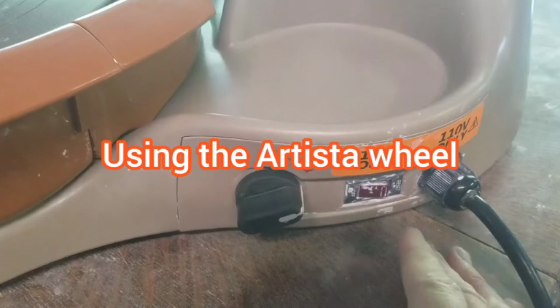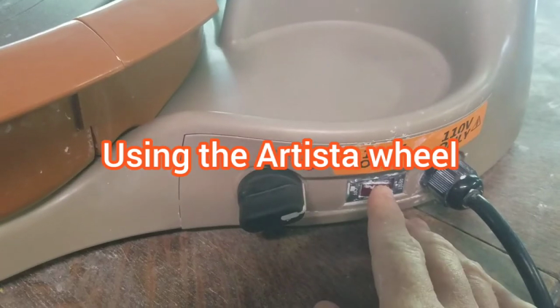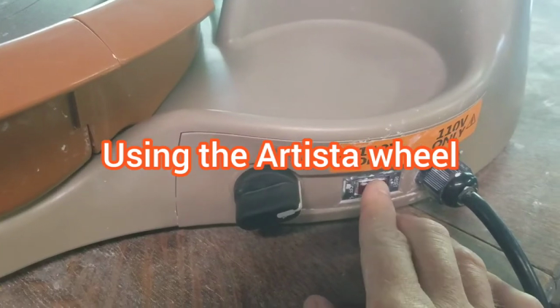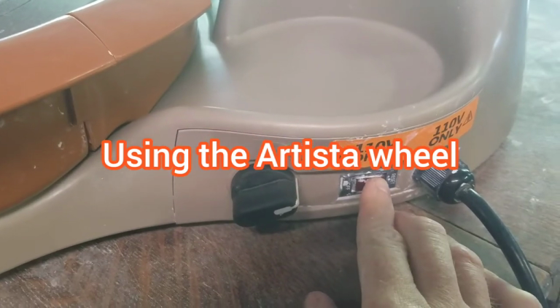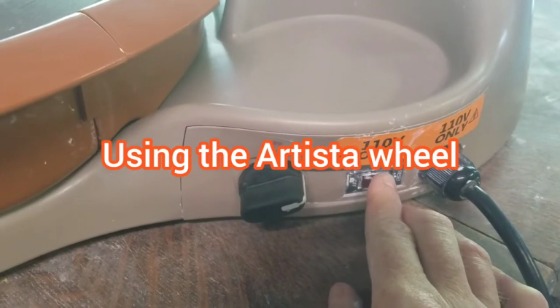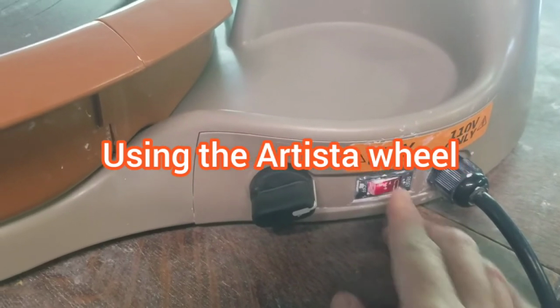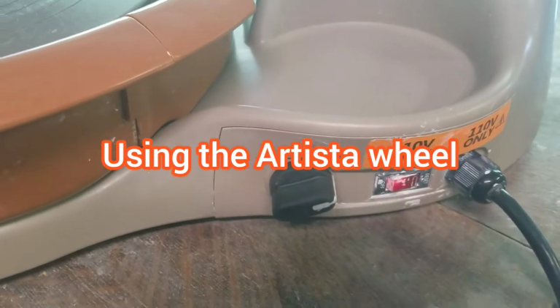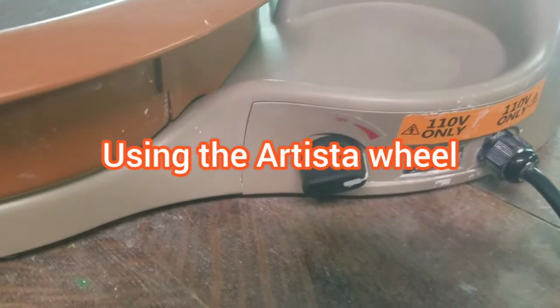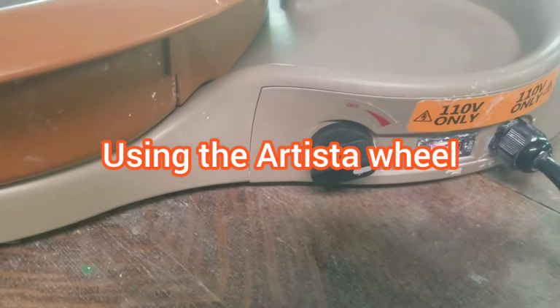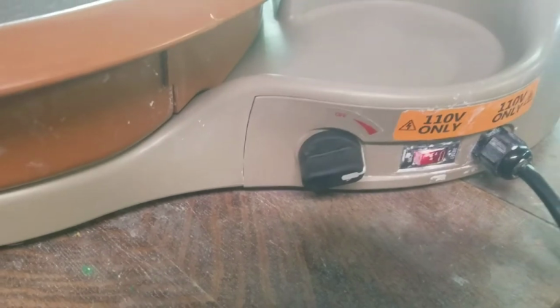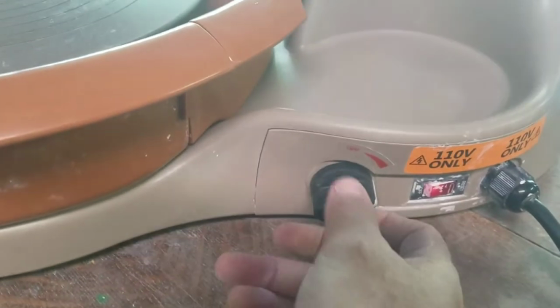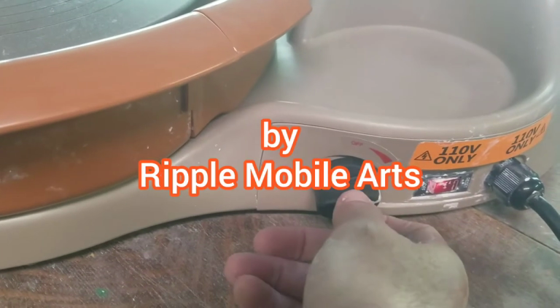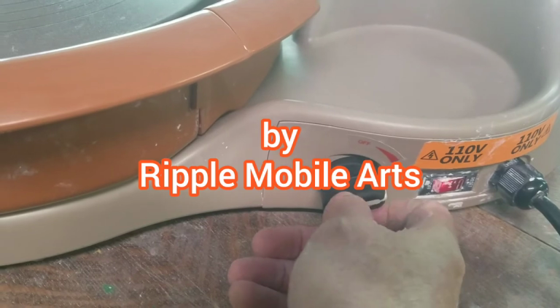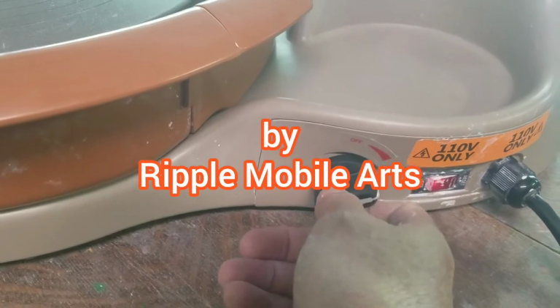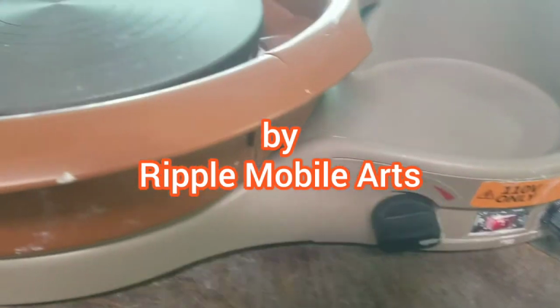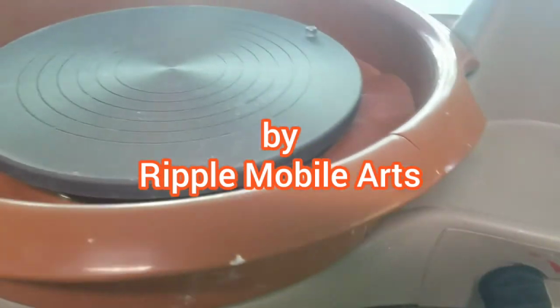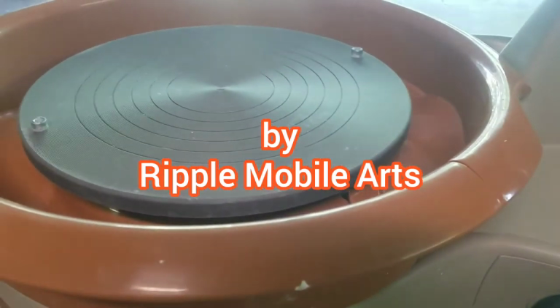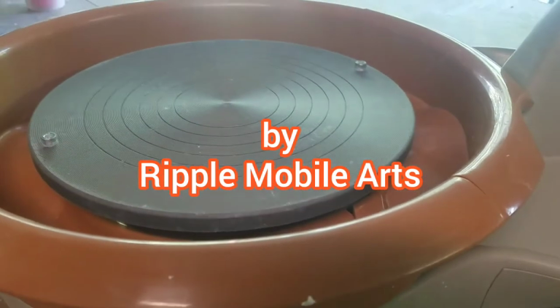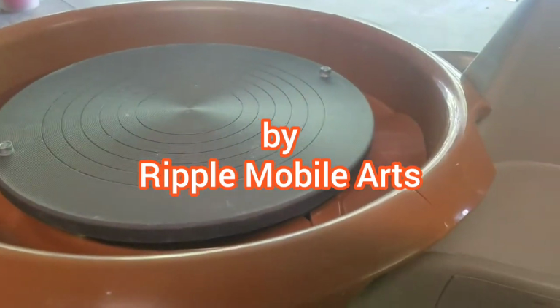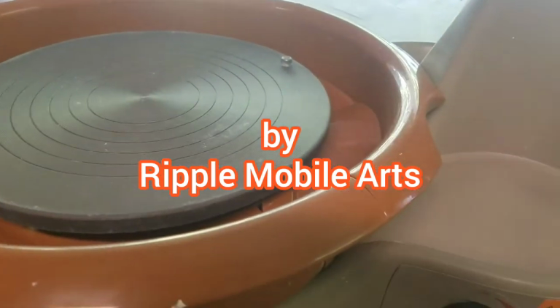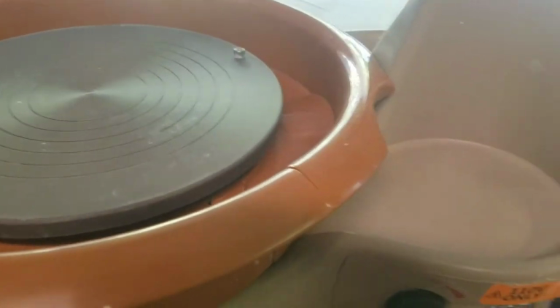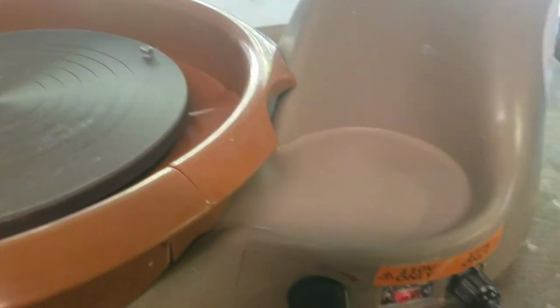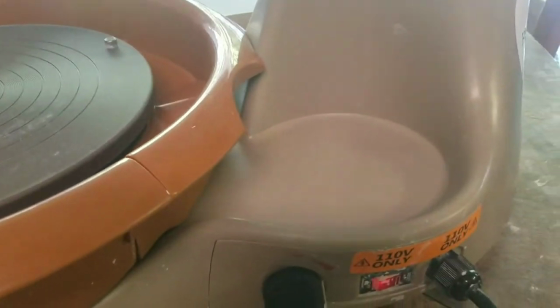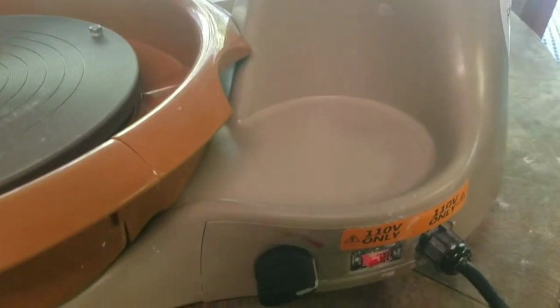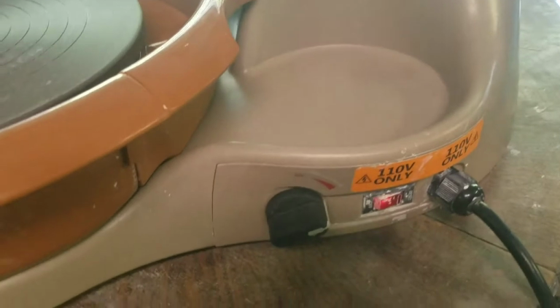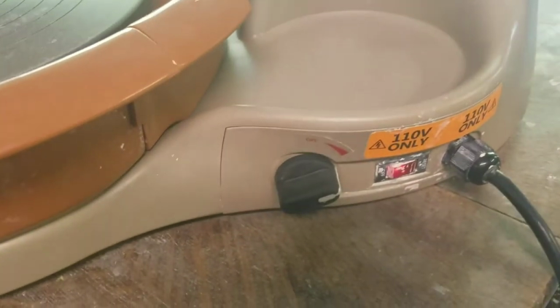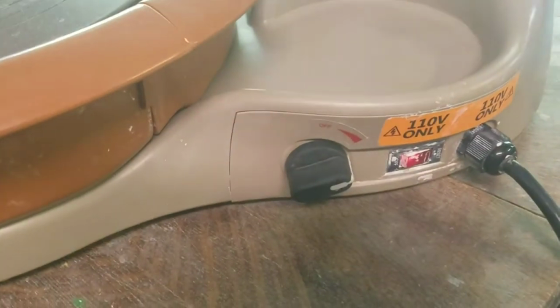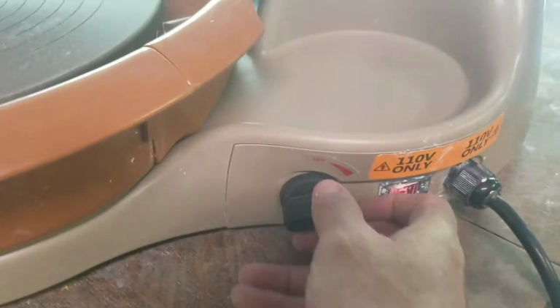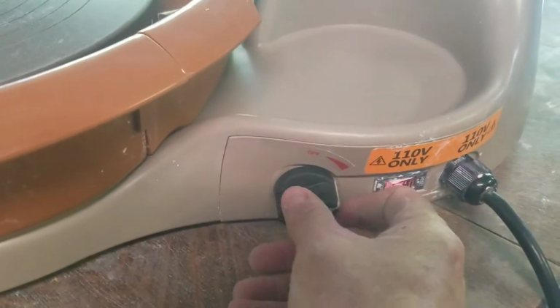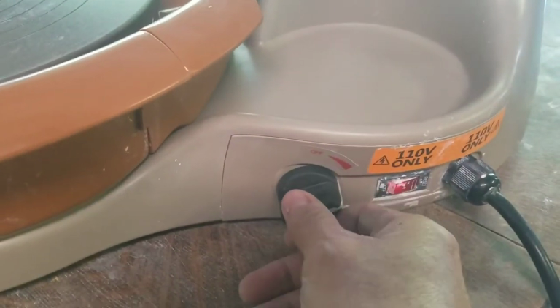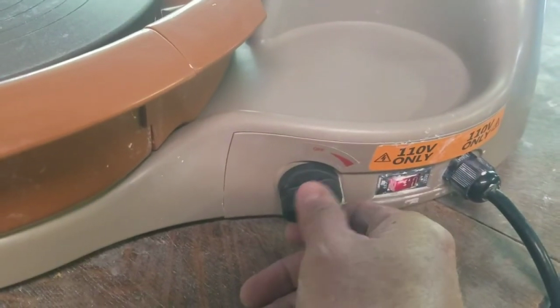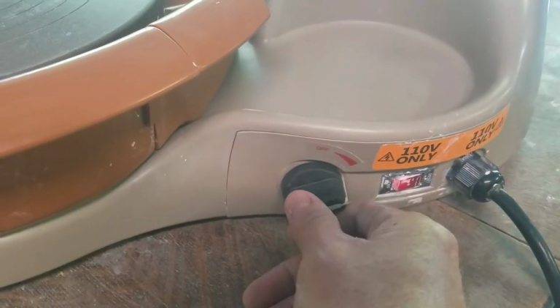I want to show you a little bit of the touchiness of the switch for the Artista wheel. As you're working, it has lots of power, but we do want to be careful of the dial. We want to be gentle with it.